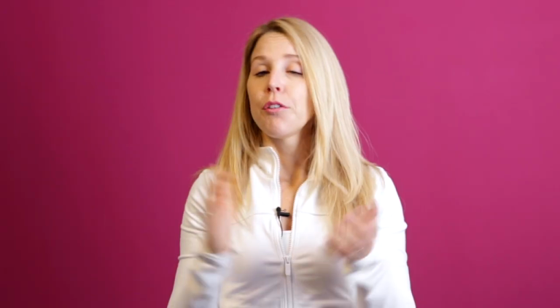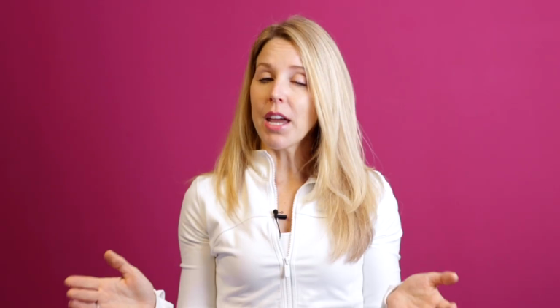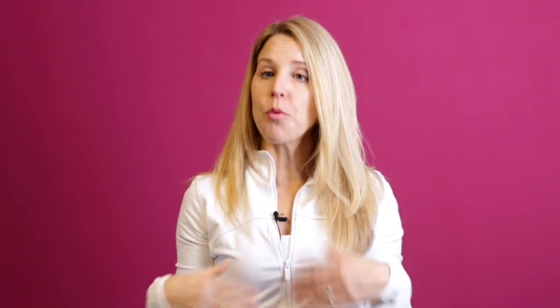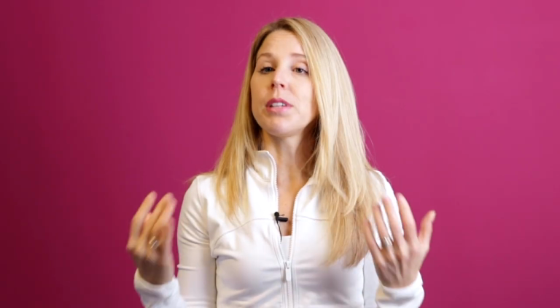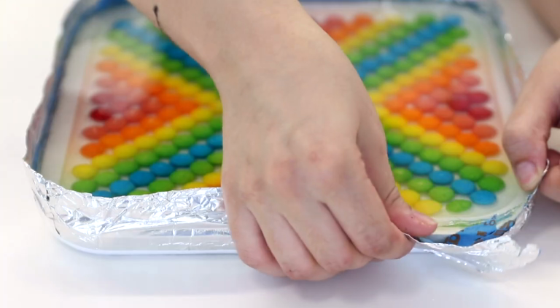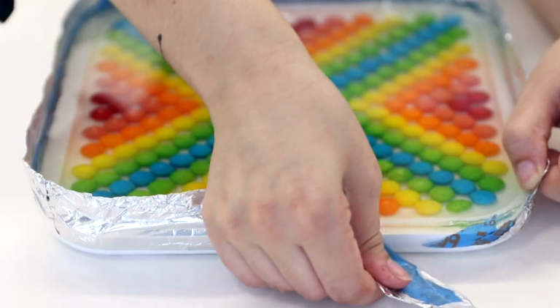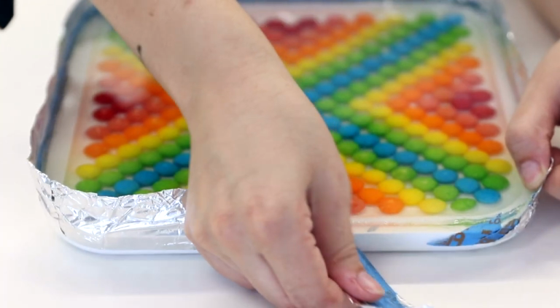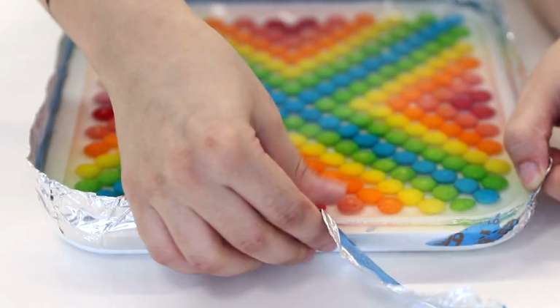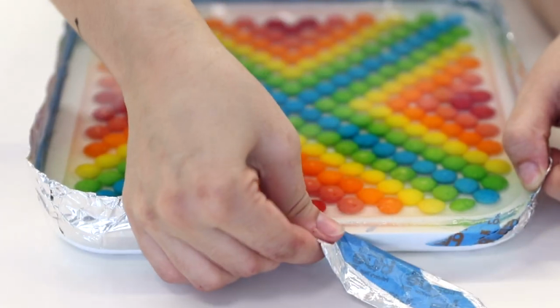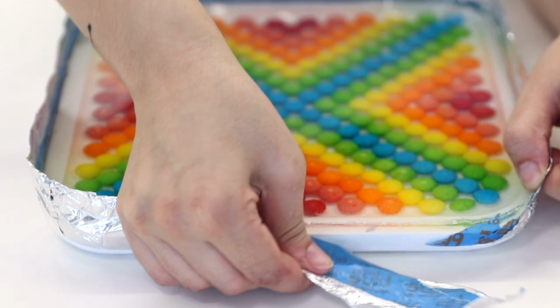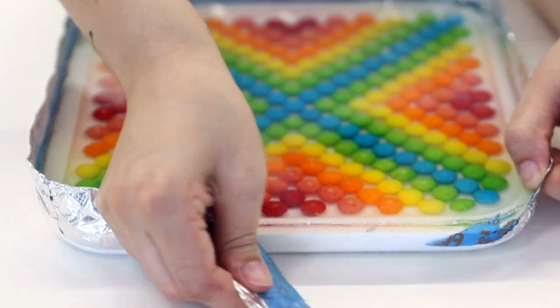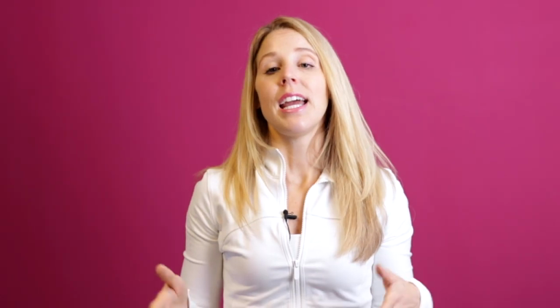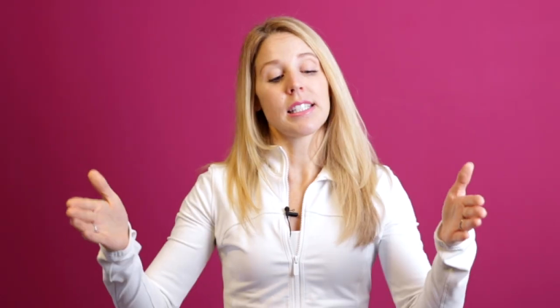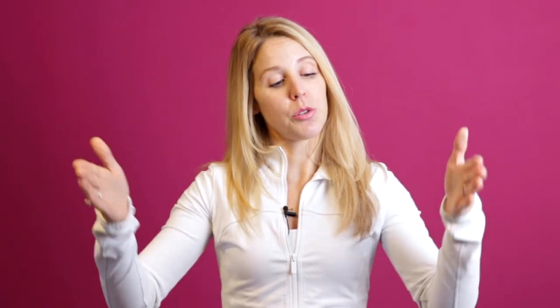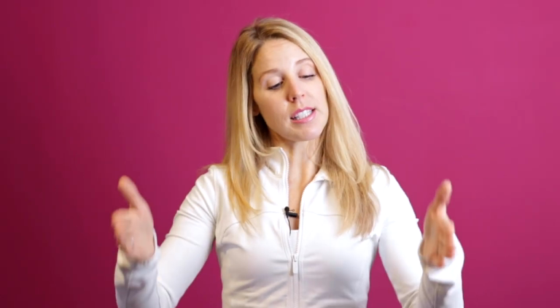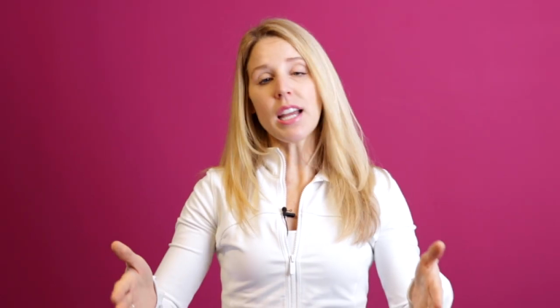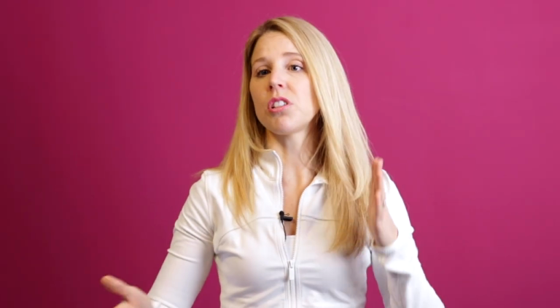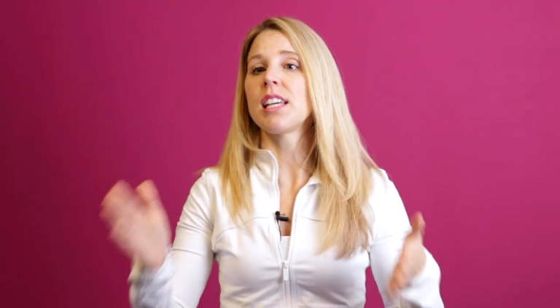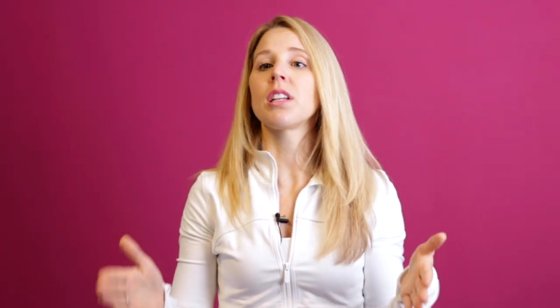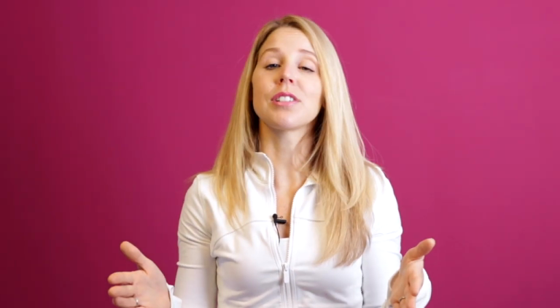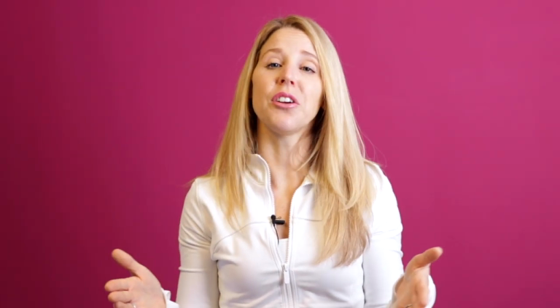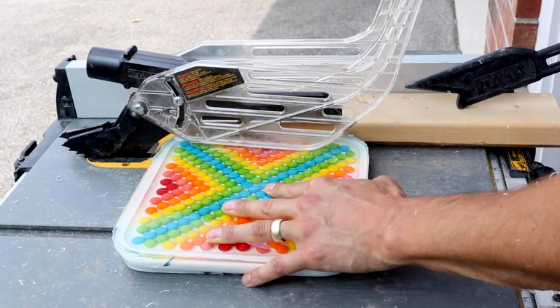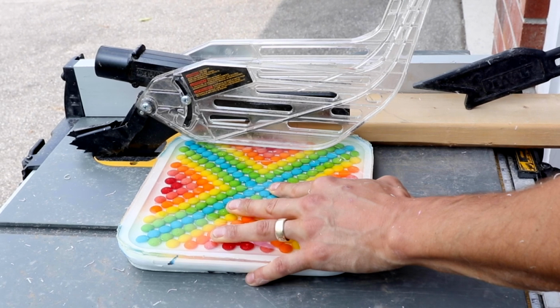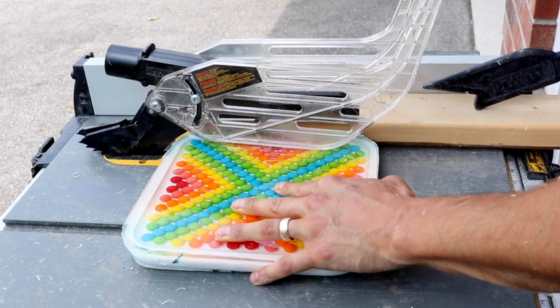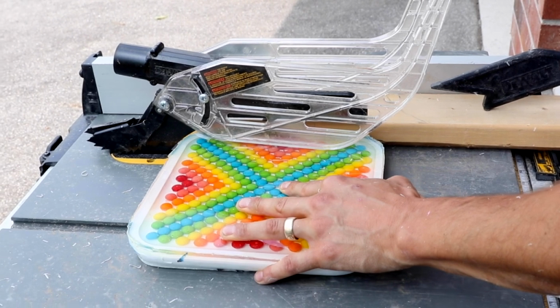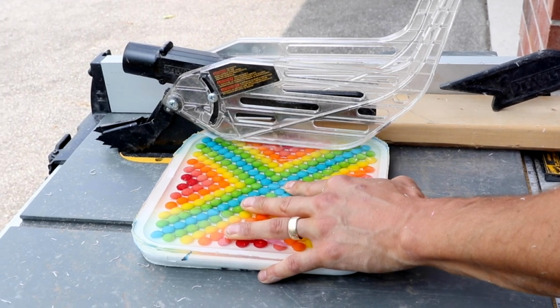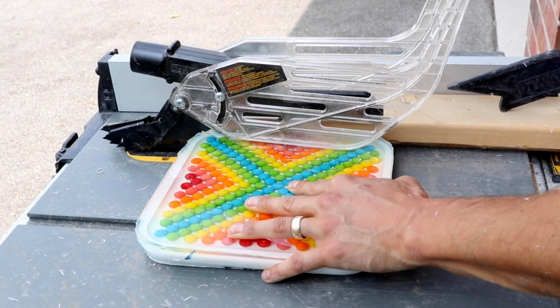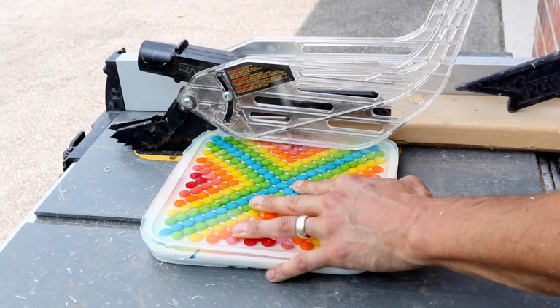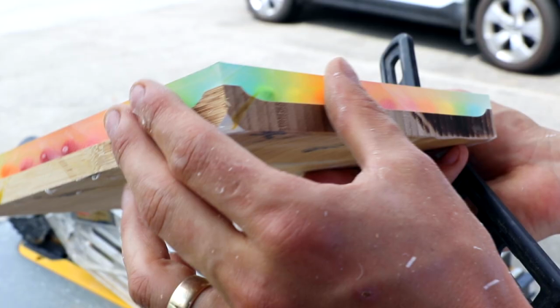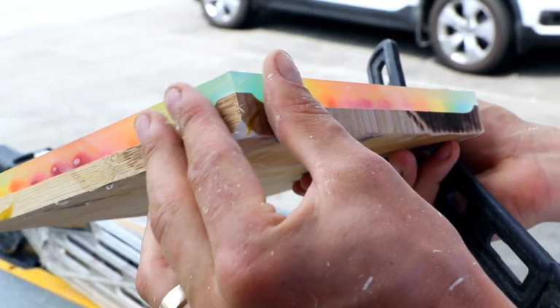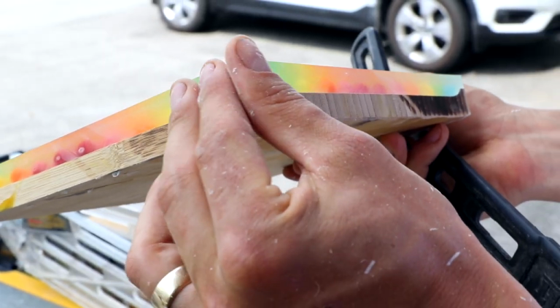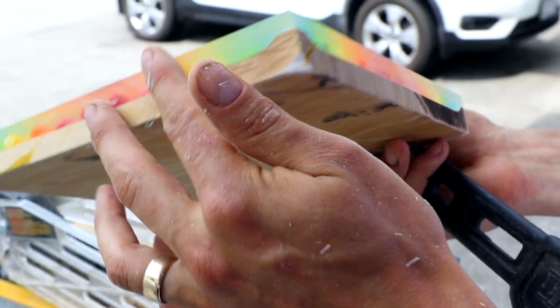Once the piece is cured you can pull the tape right off the next day. To address the sides you can just sand it with an electrical sander, or you can even run it through a saw to chop those edges right off and make them nice and crisp.